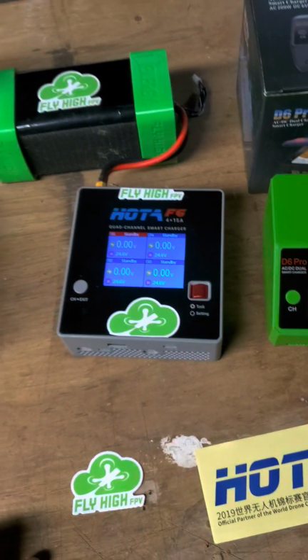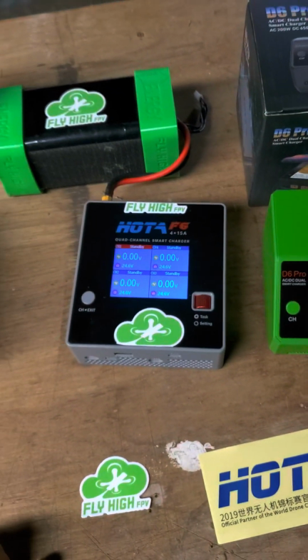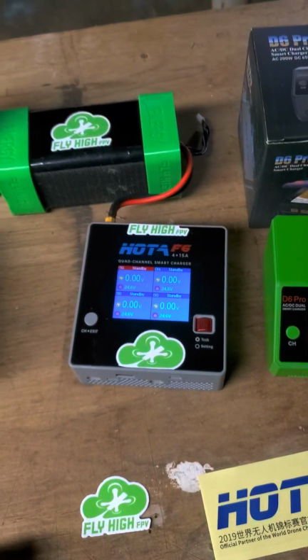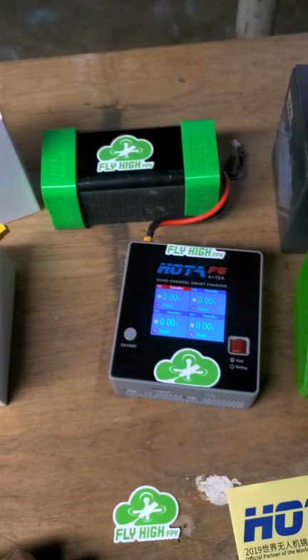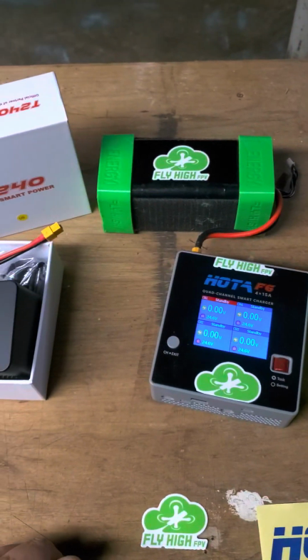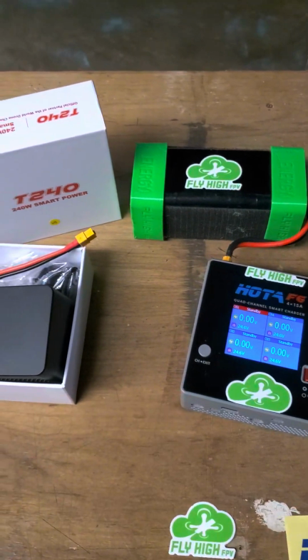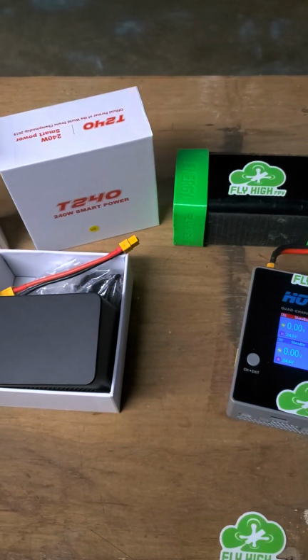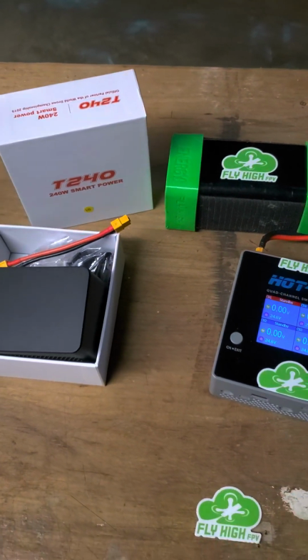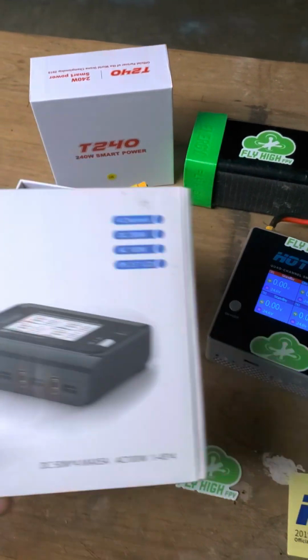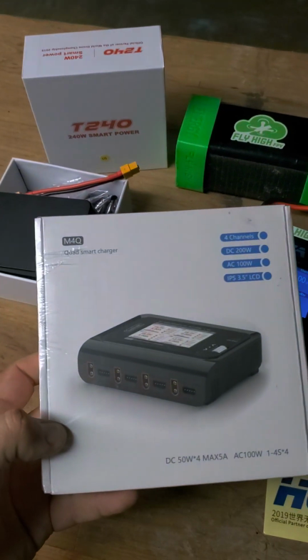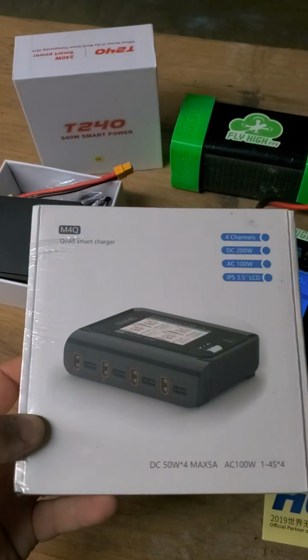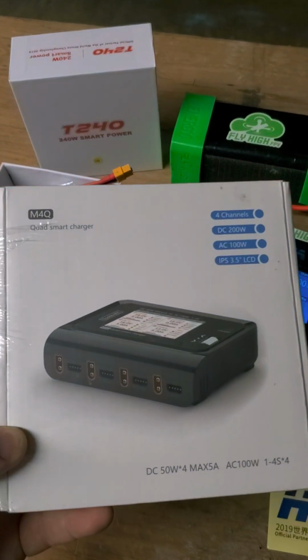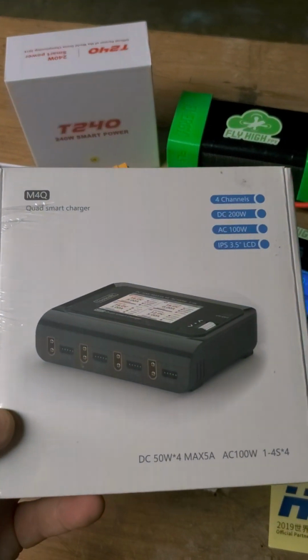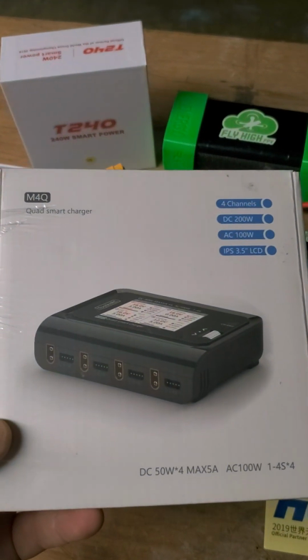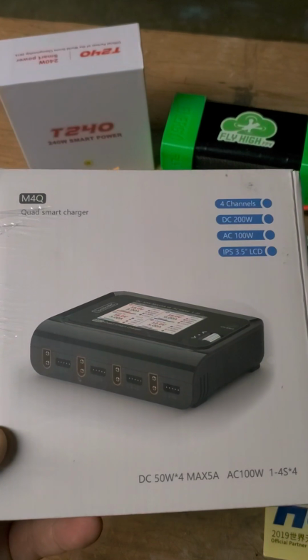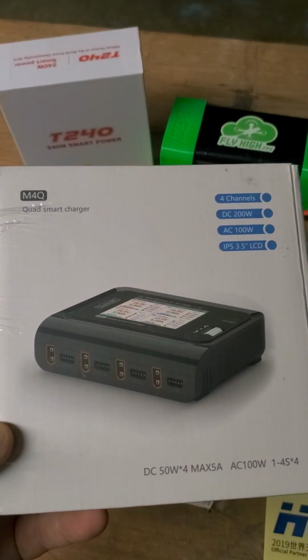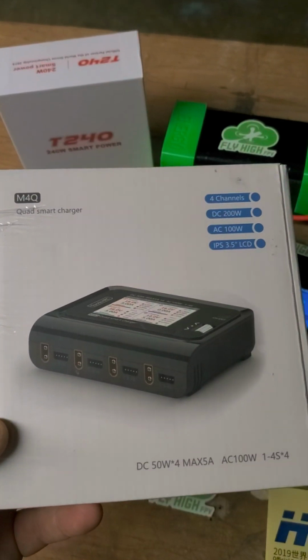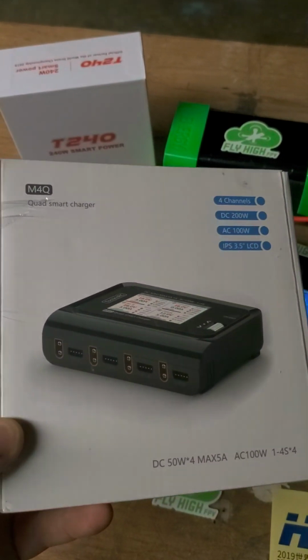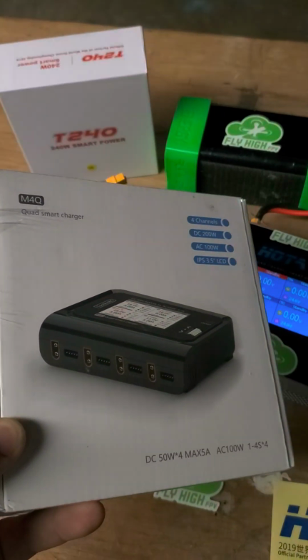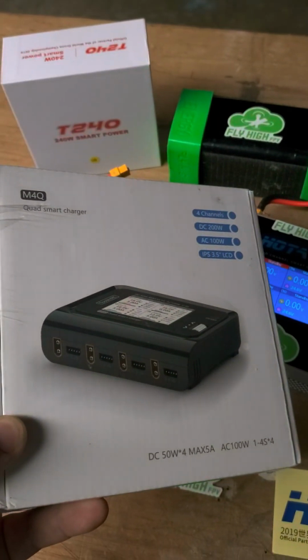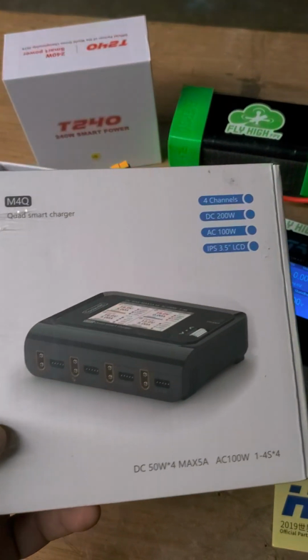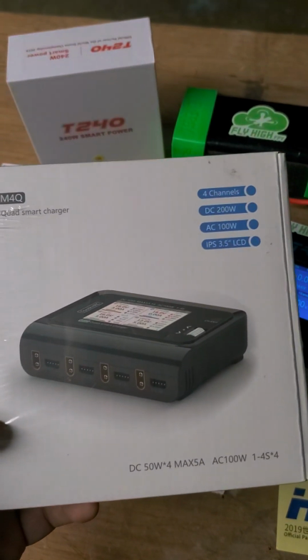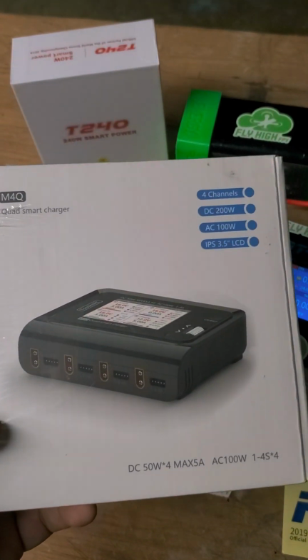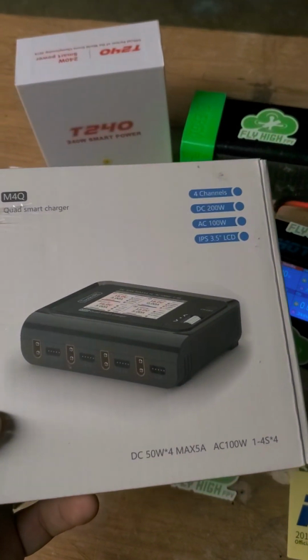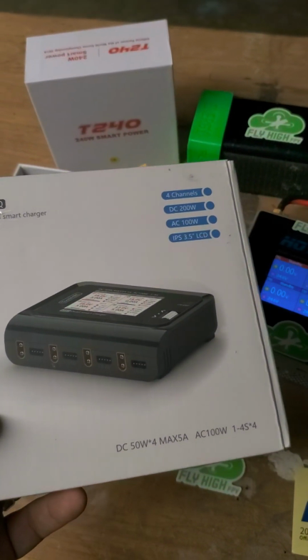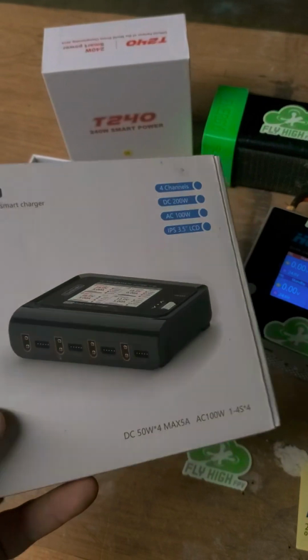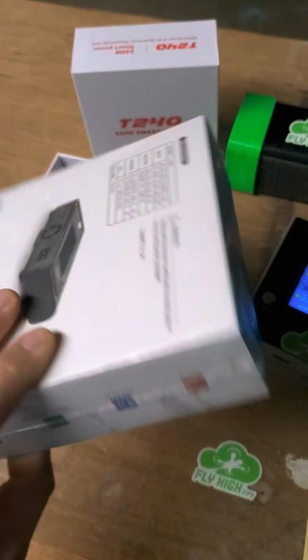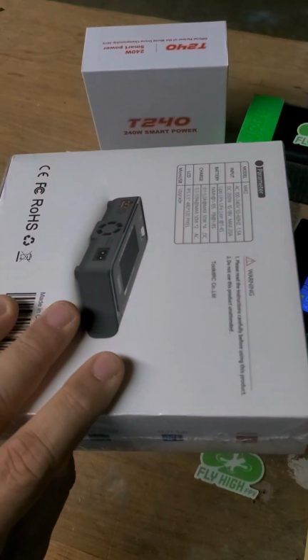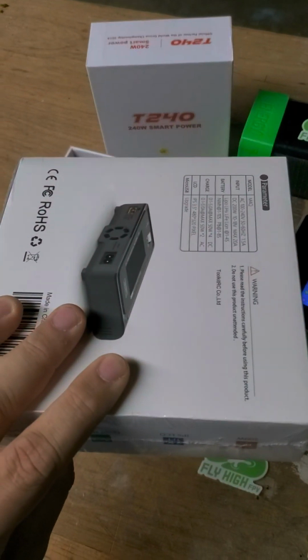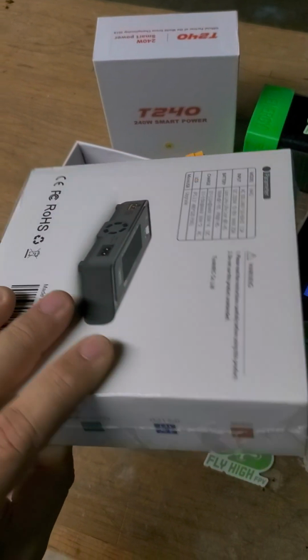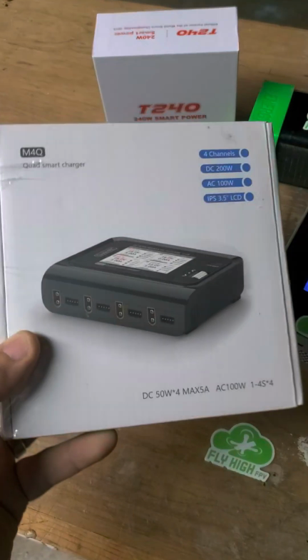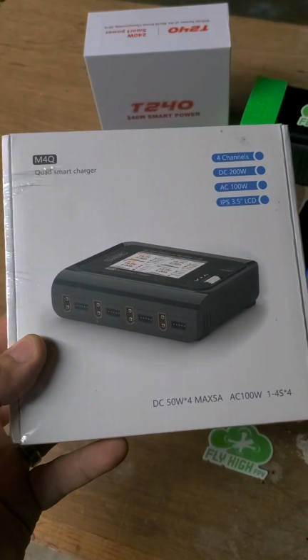And if you're still a 4S pilot, I got something for you too. This is the Toolkit RC M4Q. It is a four-way 4S charger with the AC power supply built in. Nice and lightweight as well — nice and small.